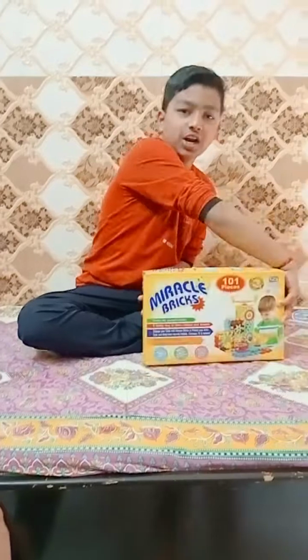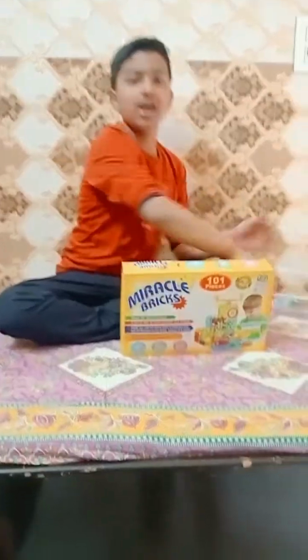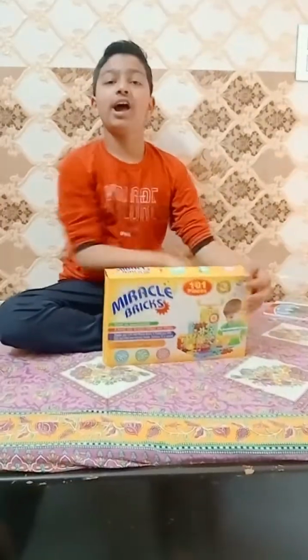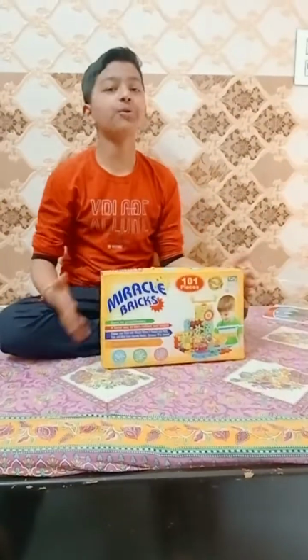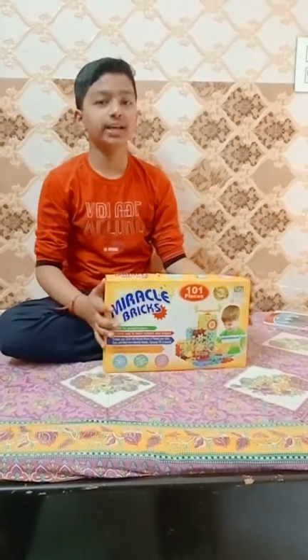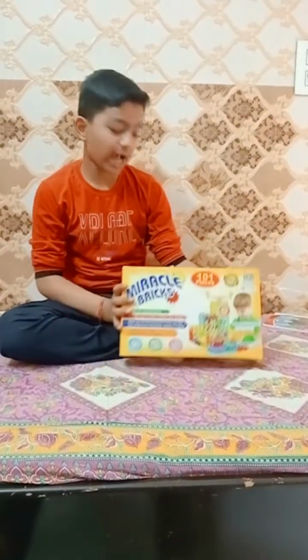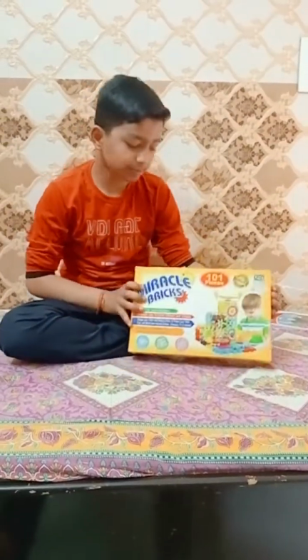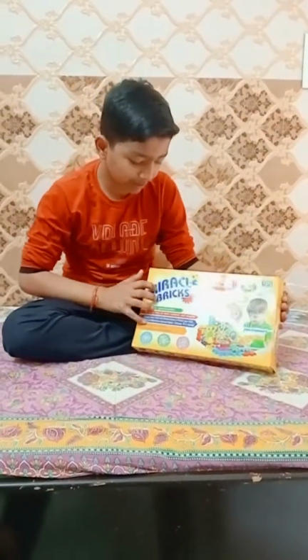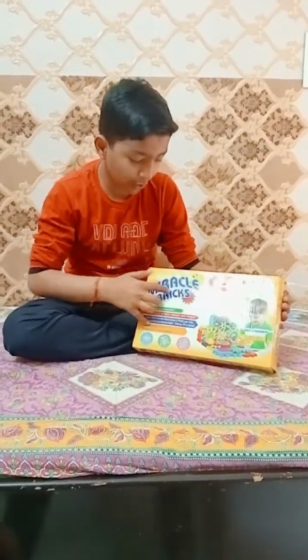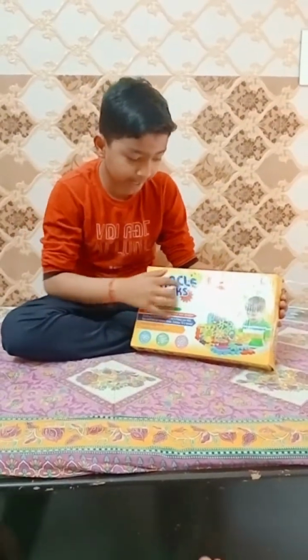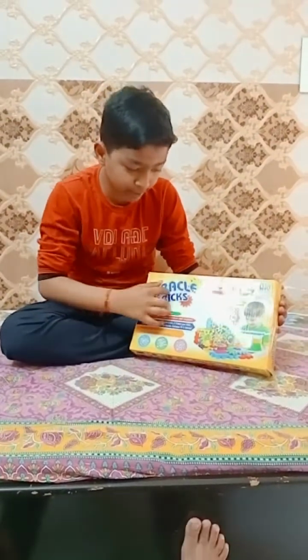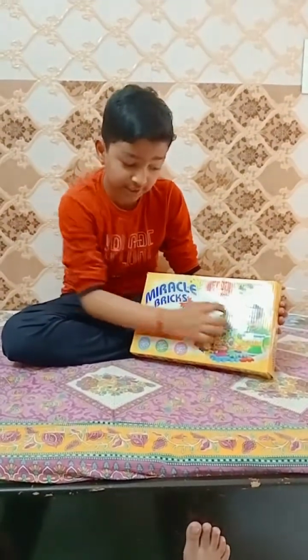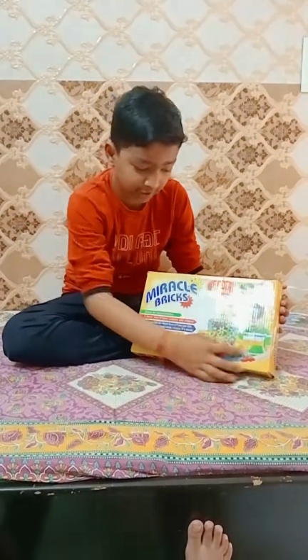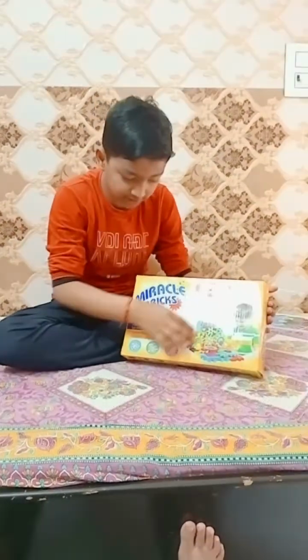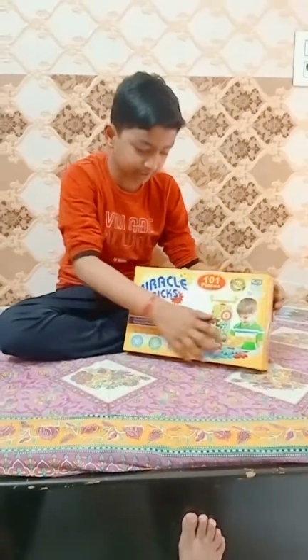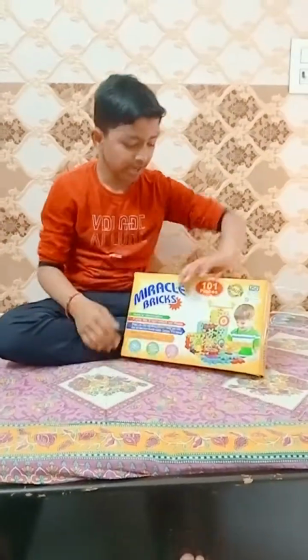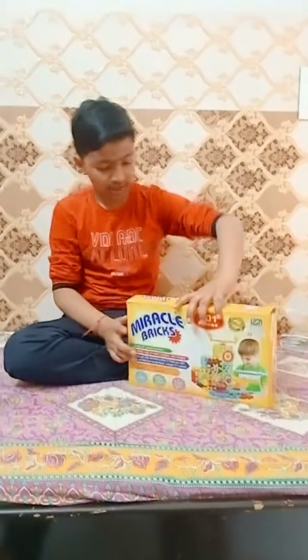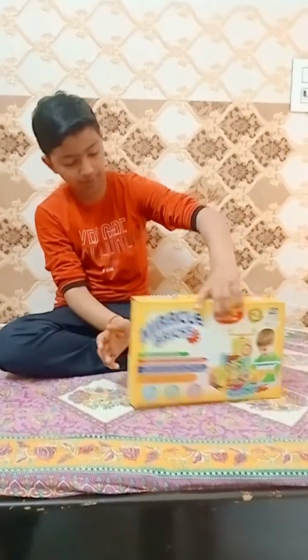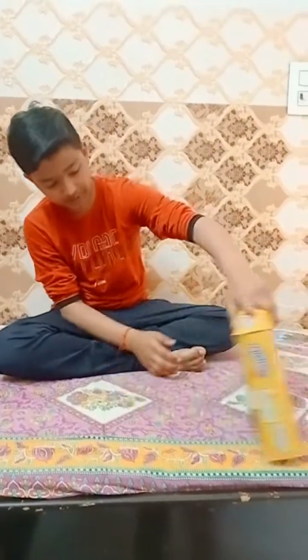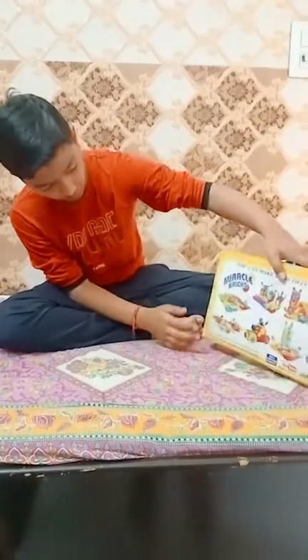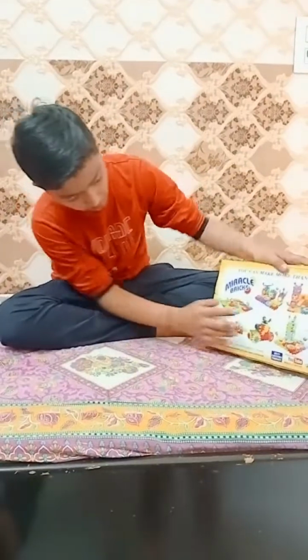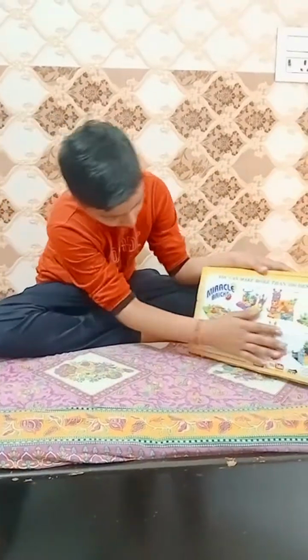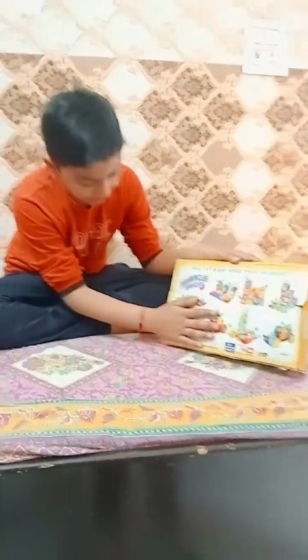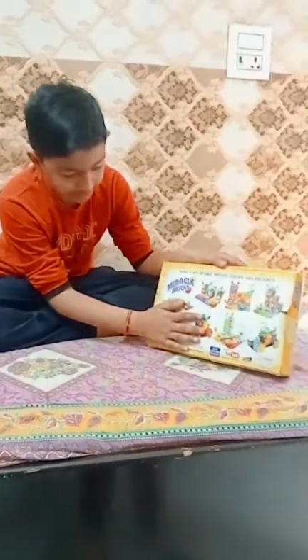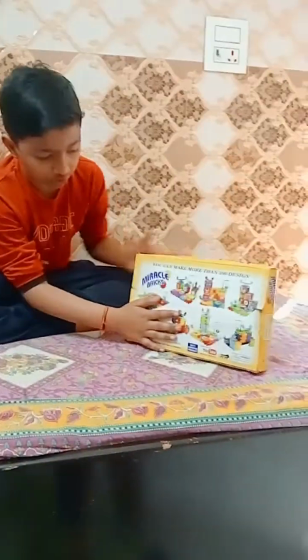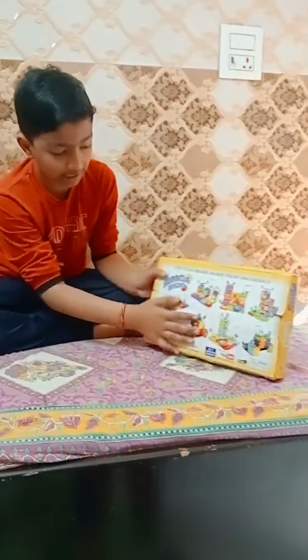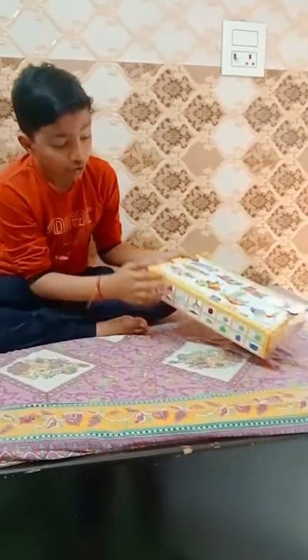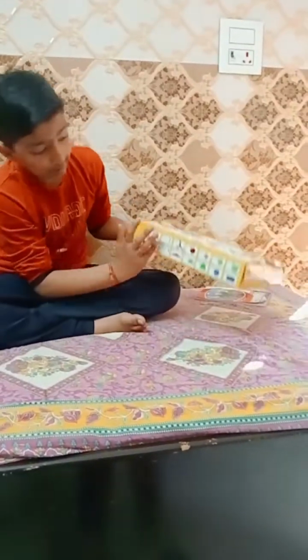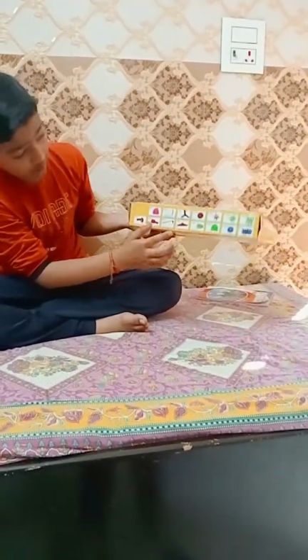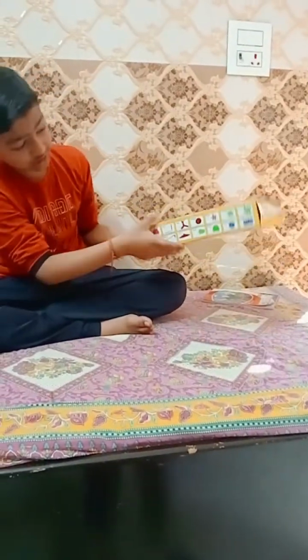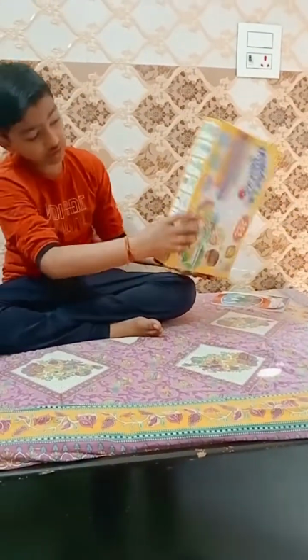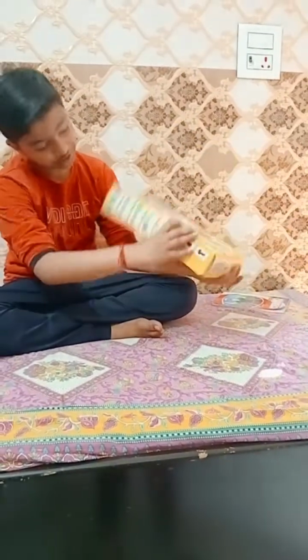Hello guys! Today I am going to show Miracle Bricks. Here you will get a lot of designs and a lot of different designs. Here you will get a lot of different quantities.